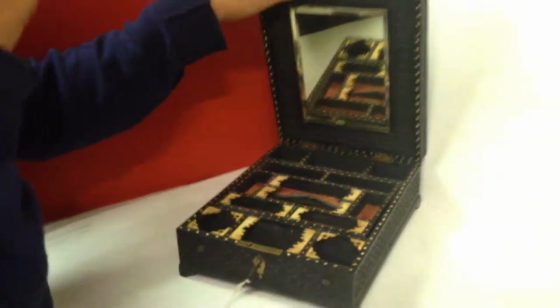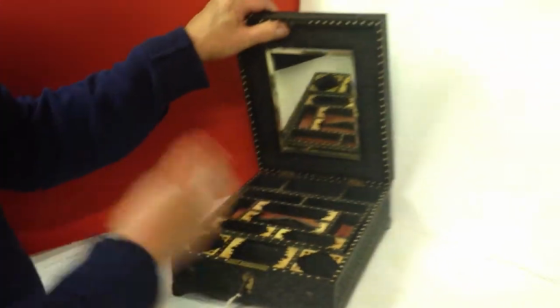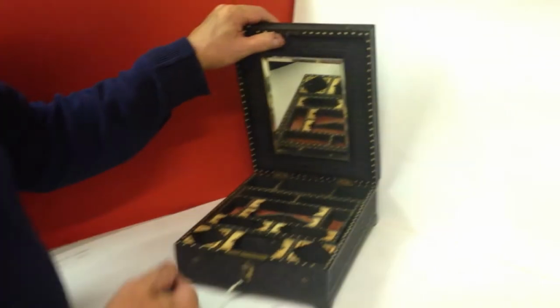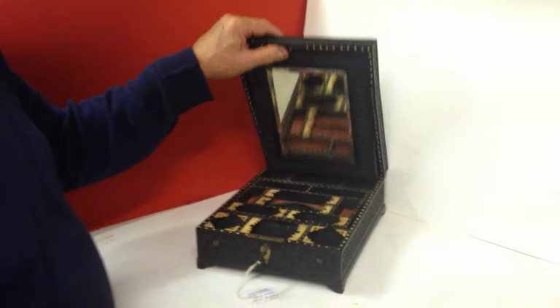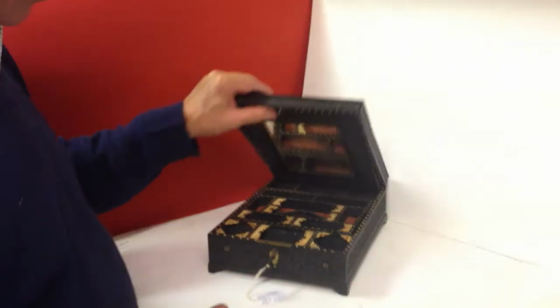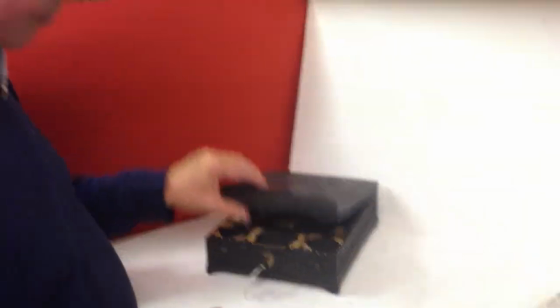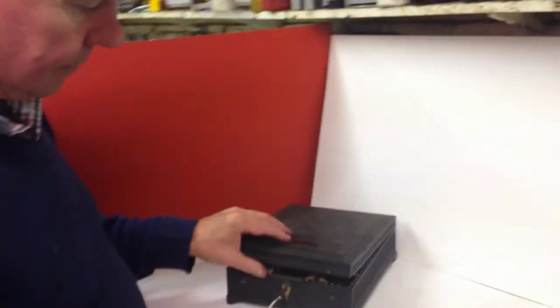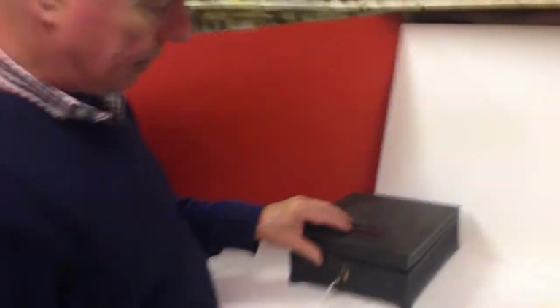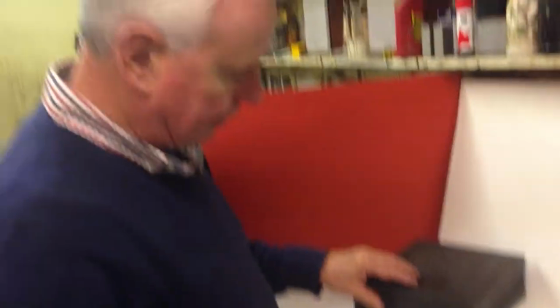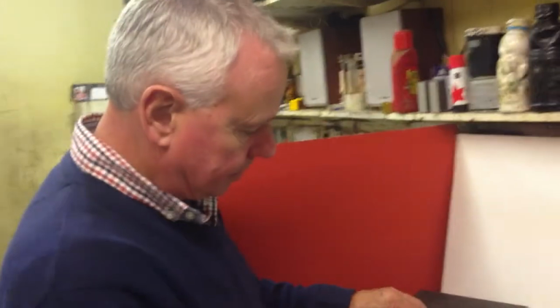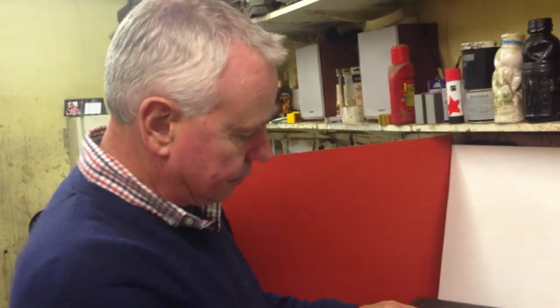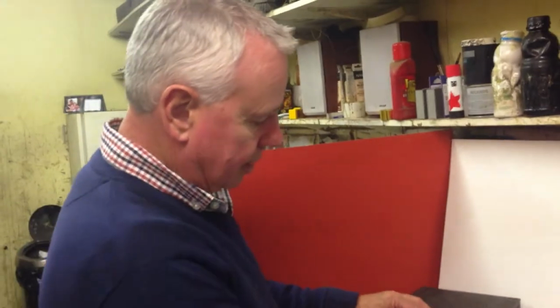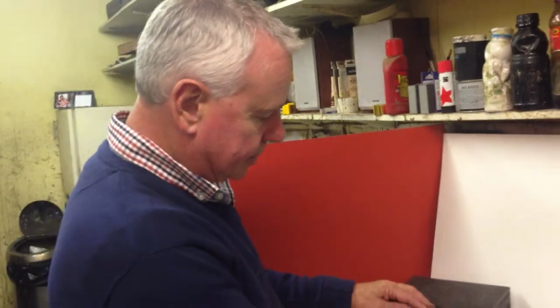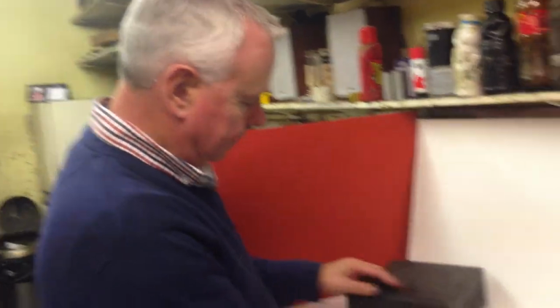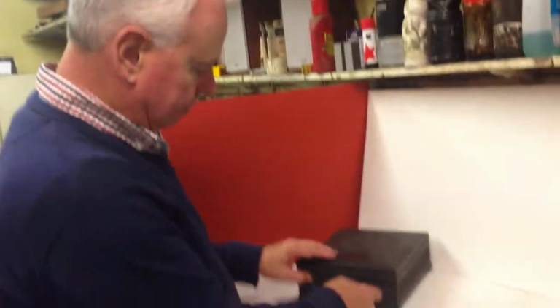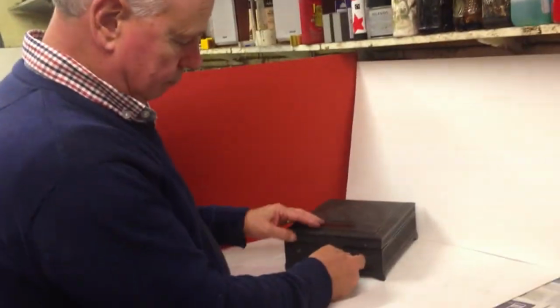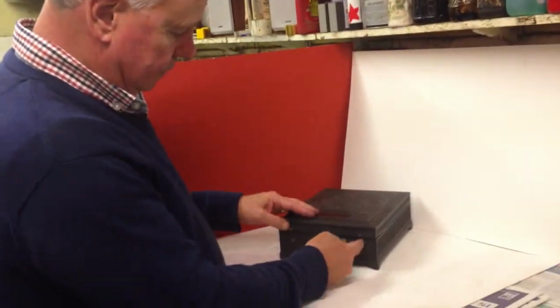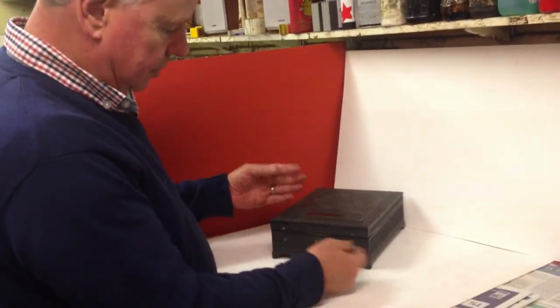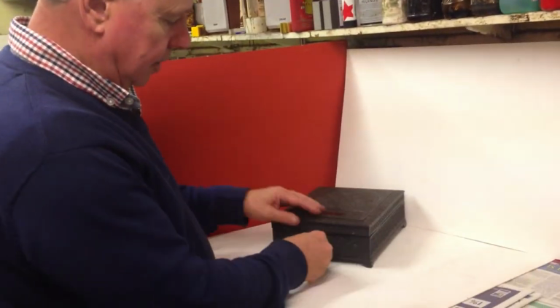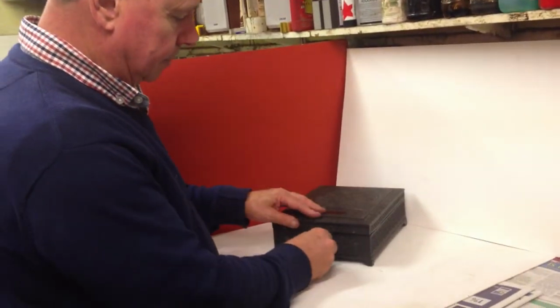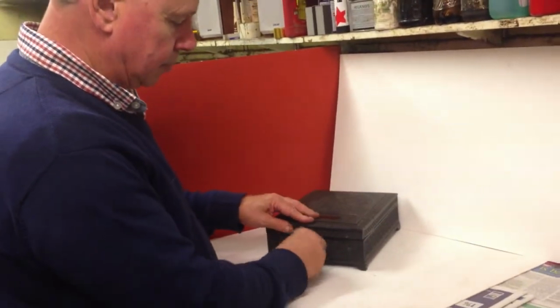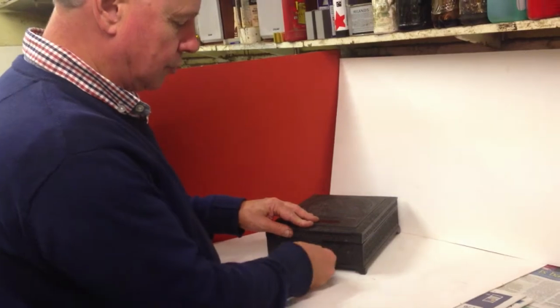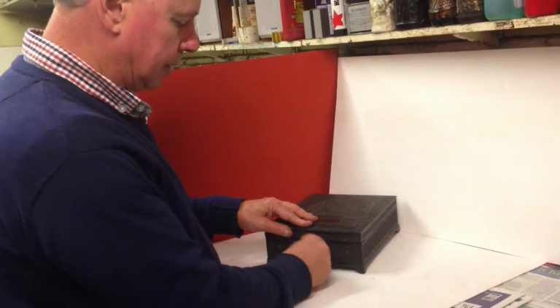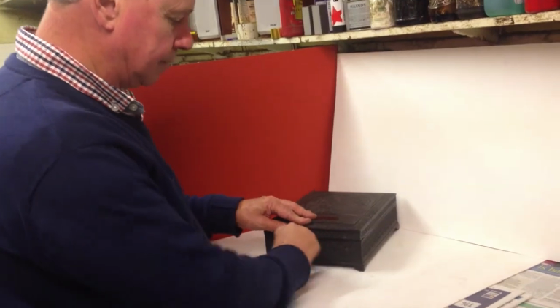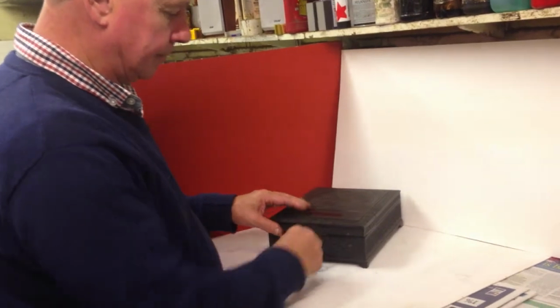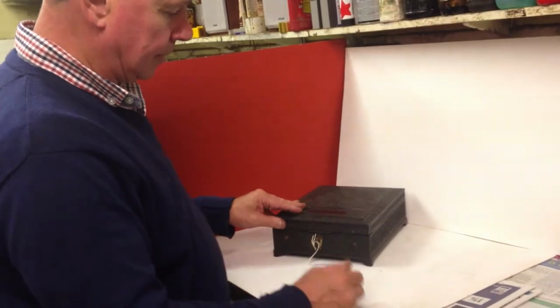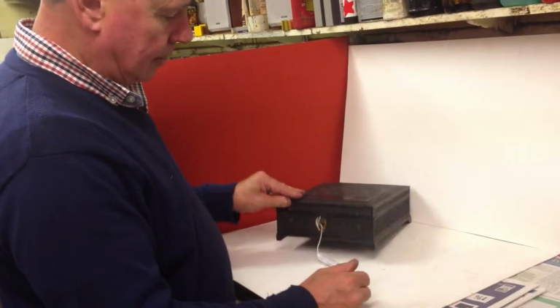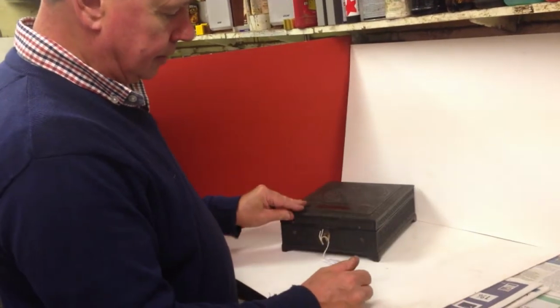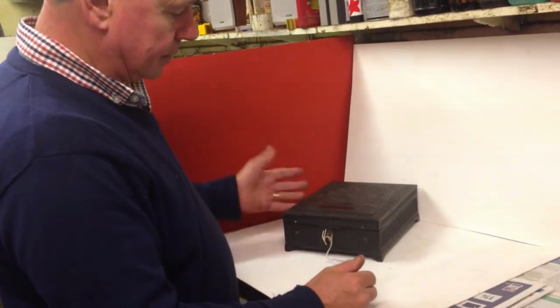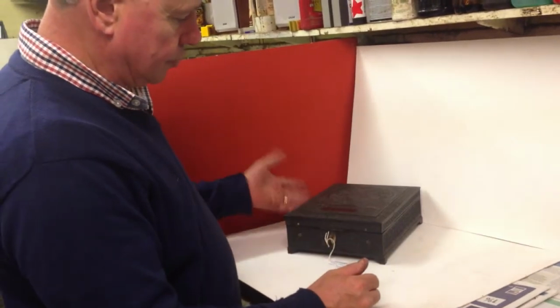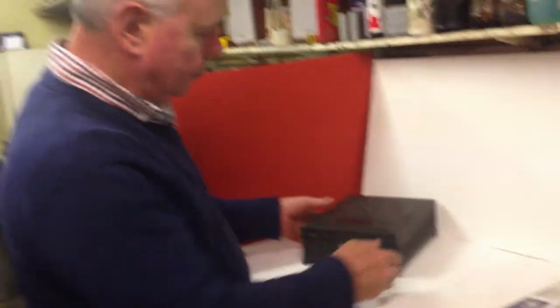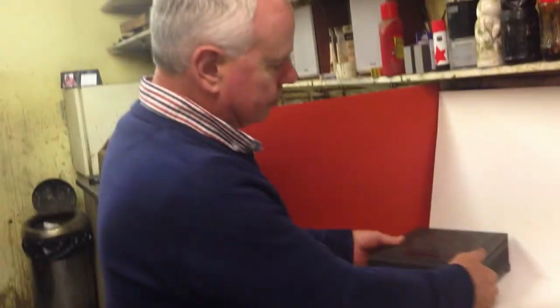Nice condition box. There would have been two sliders at the front which have disappeared, but the lock's all working. A nice unusual box.